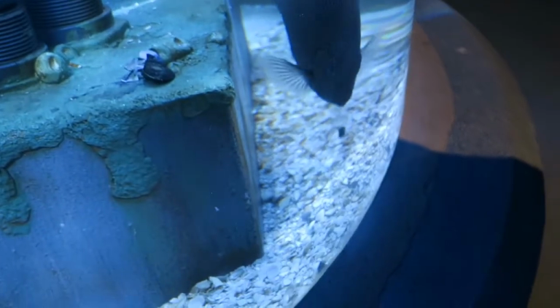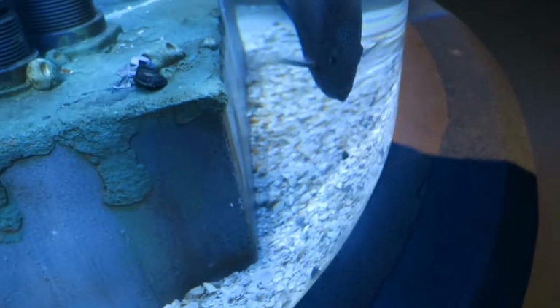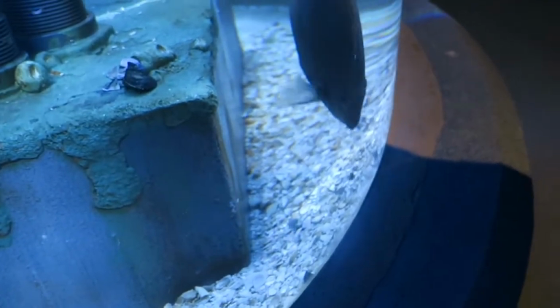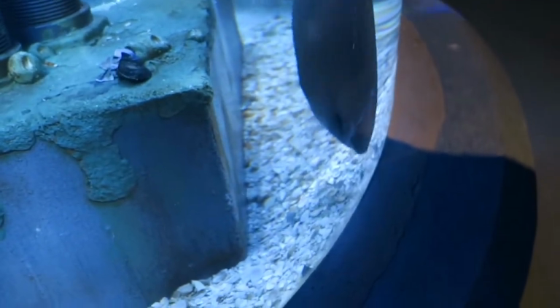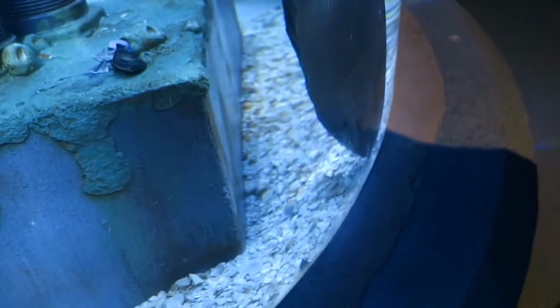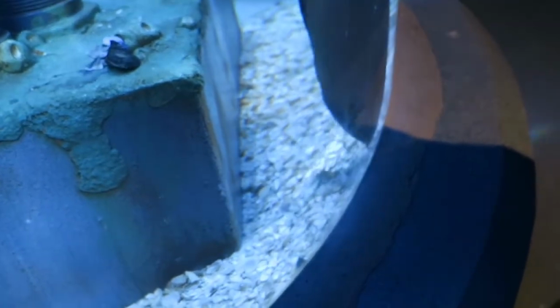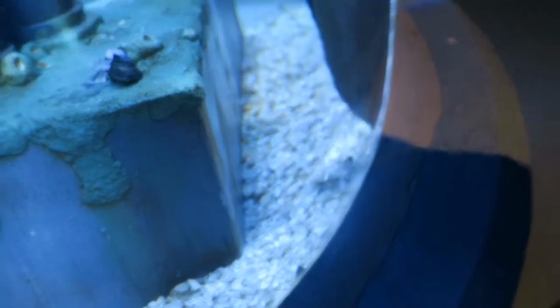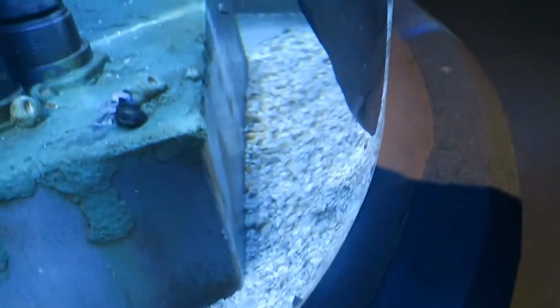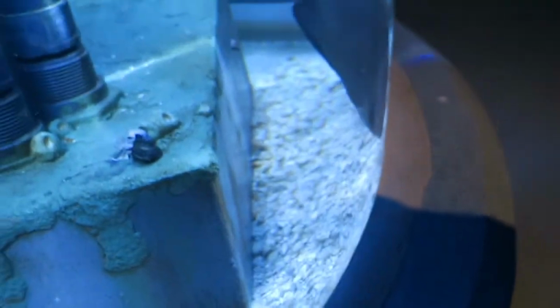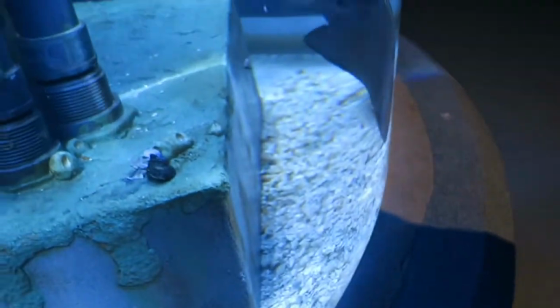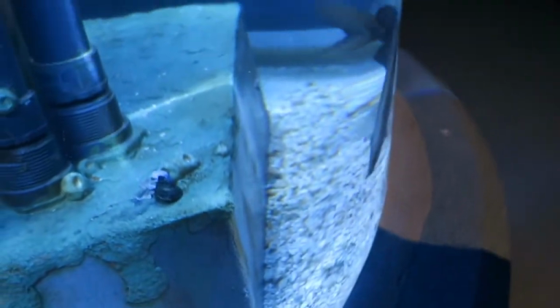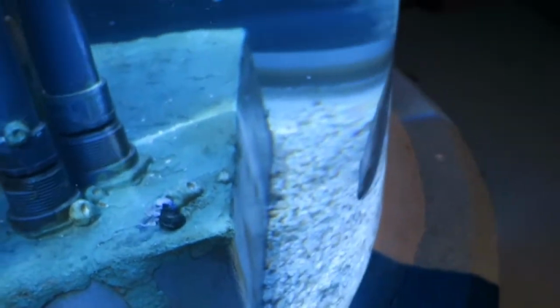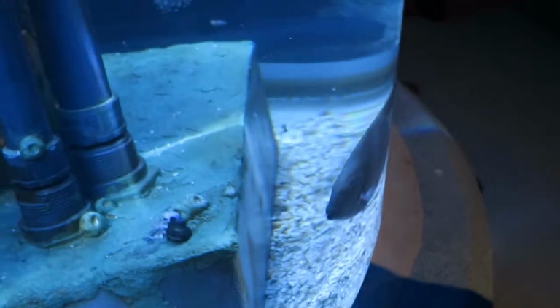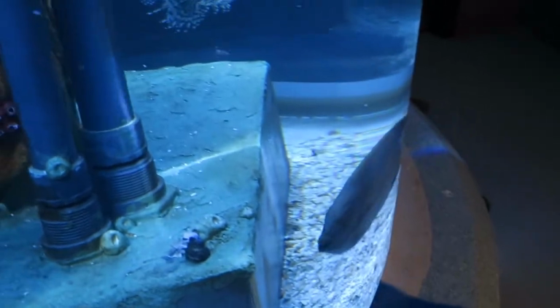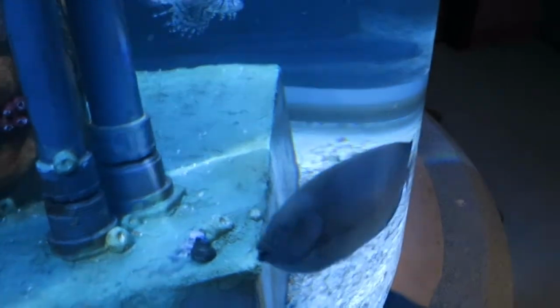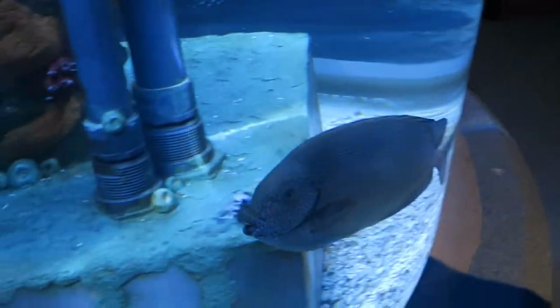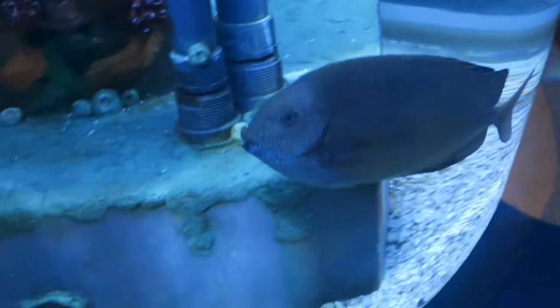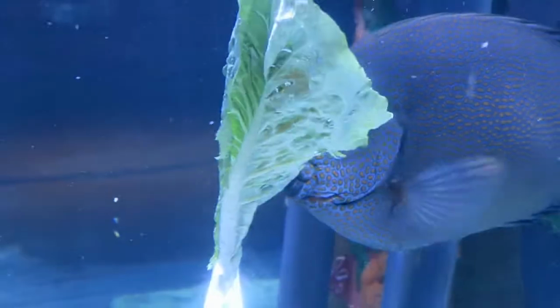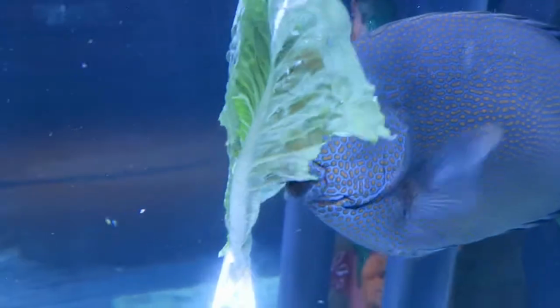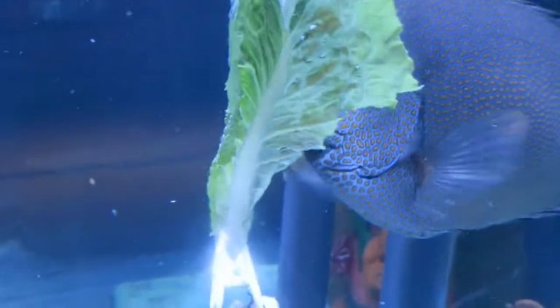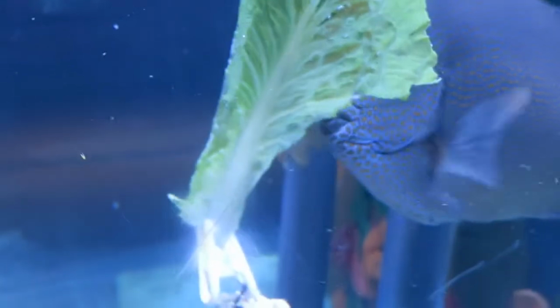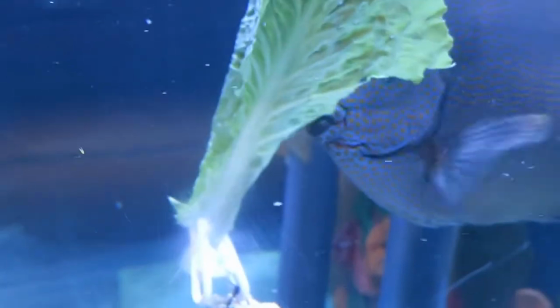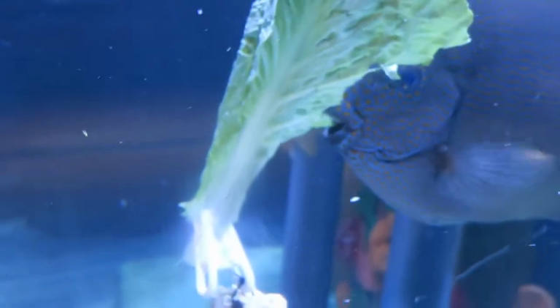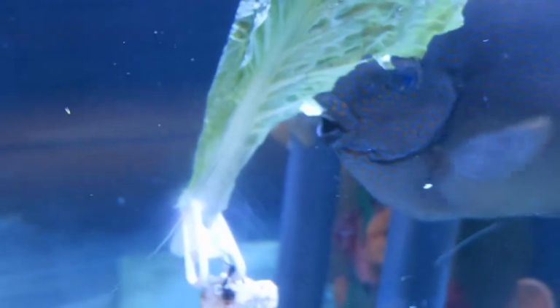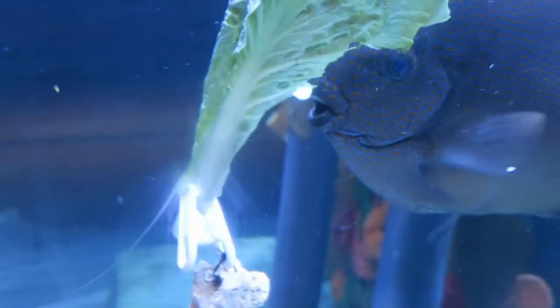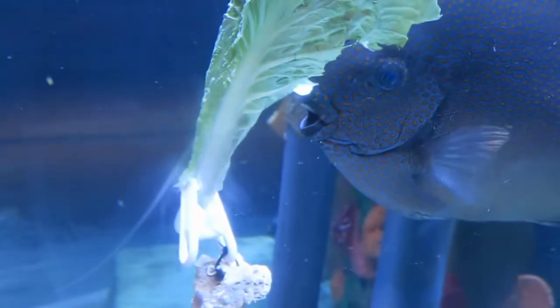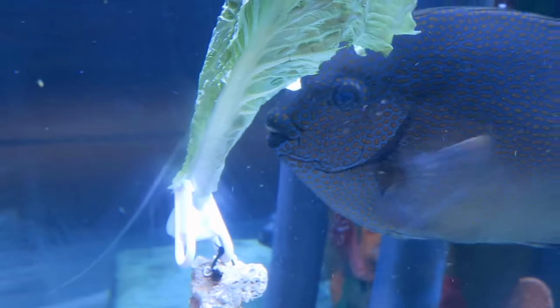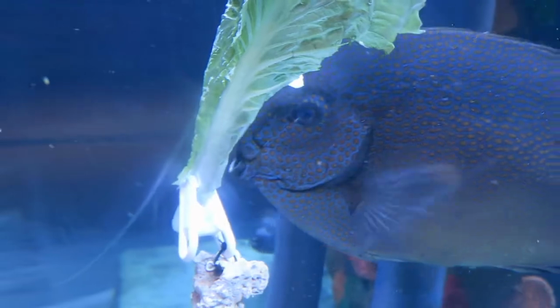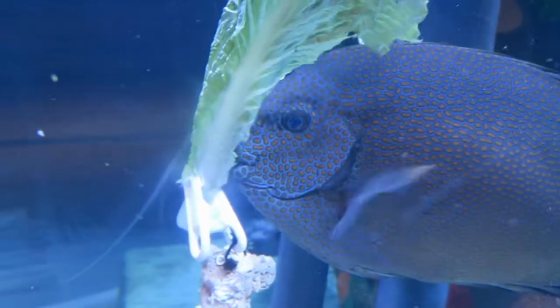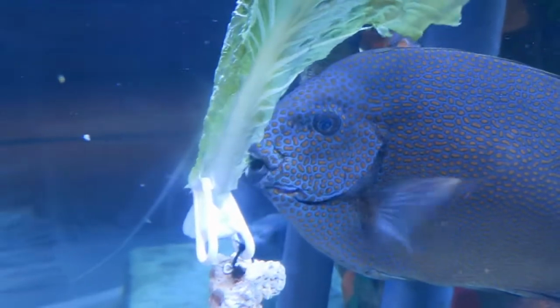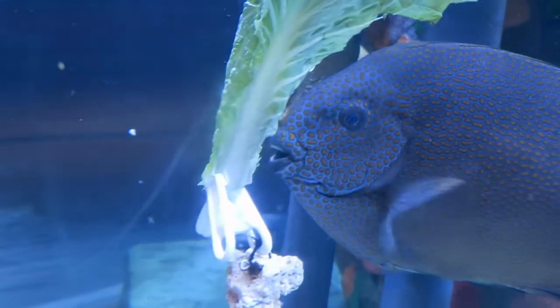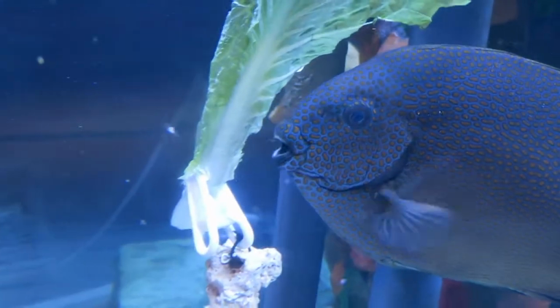He will also be getting a leaf of lettuce that he can kind of graze through. In the wild, he would be grazing algae off of the structures that he comes across or off the reefs.